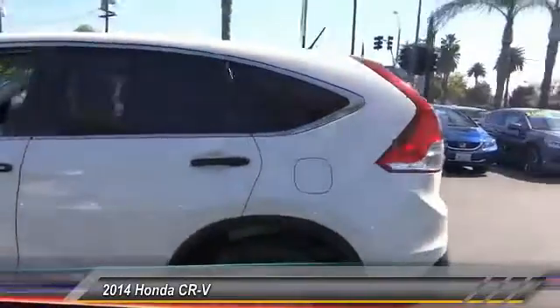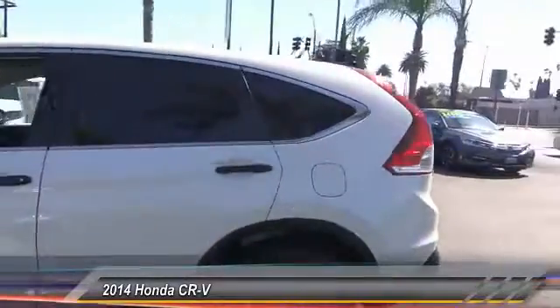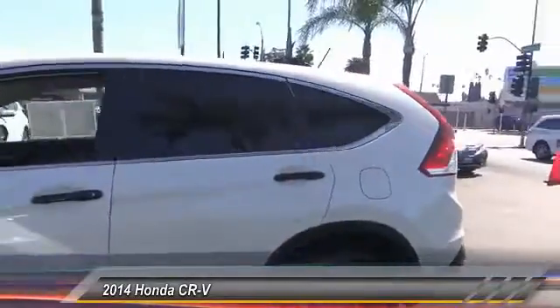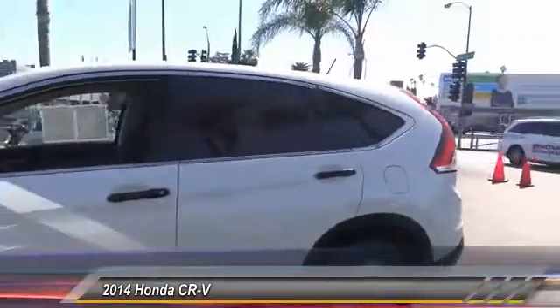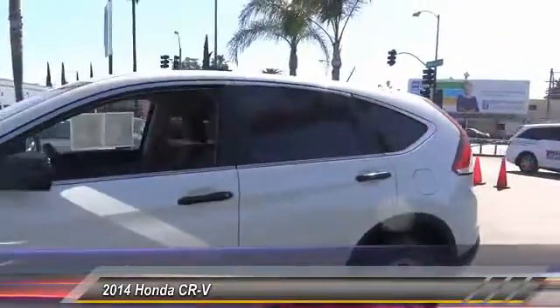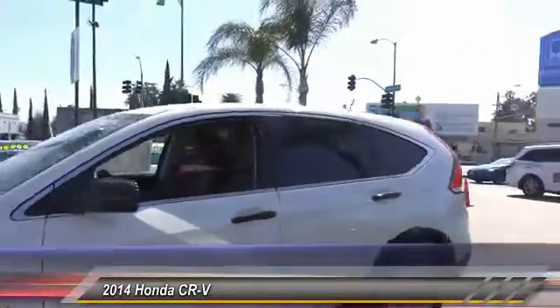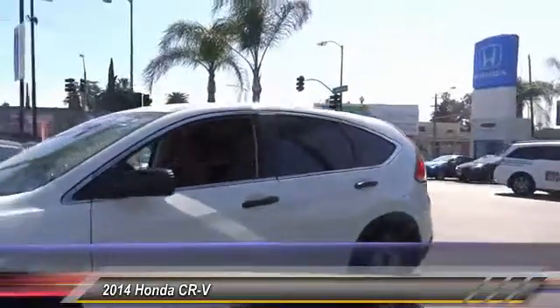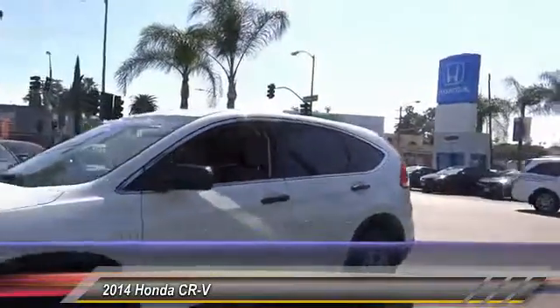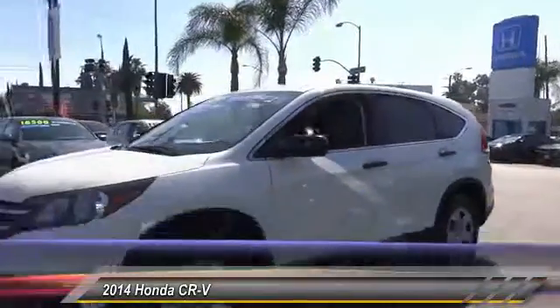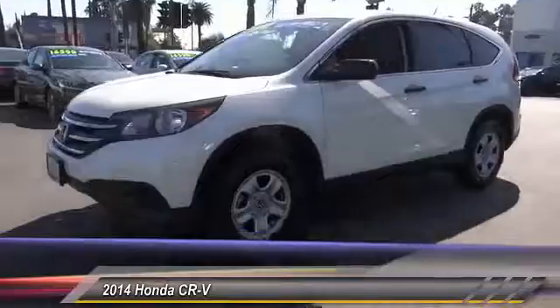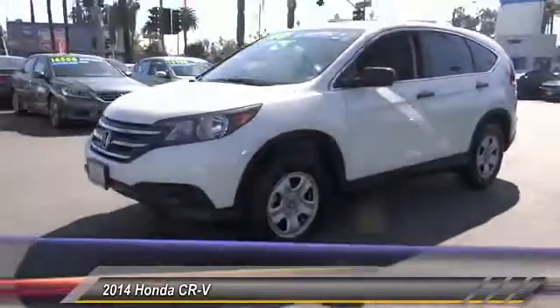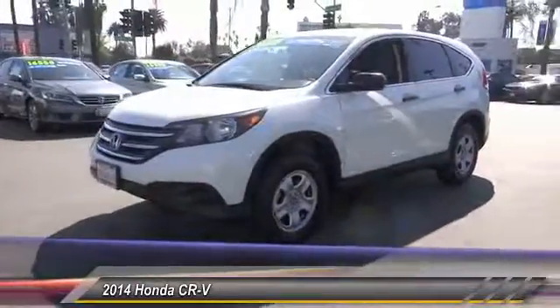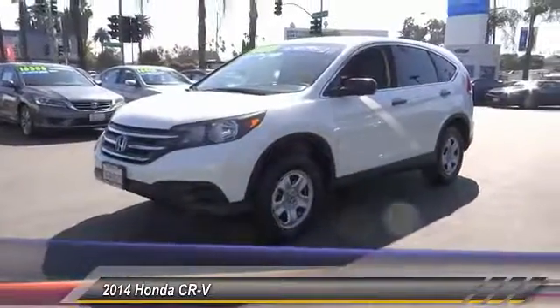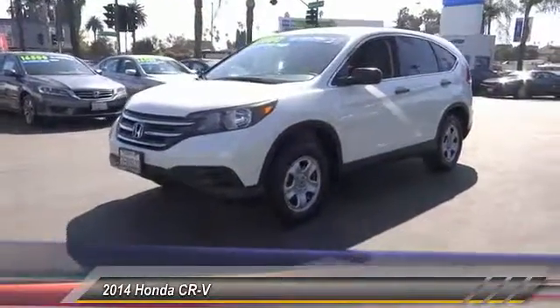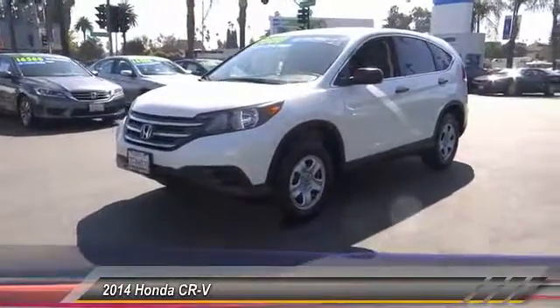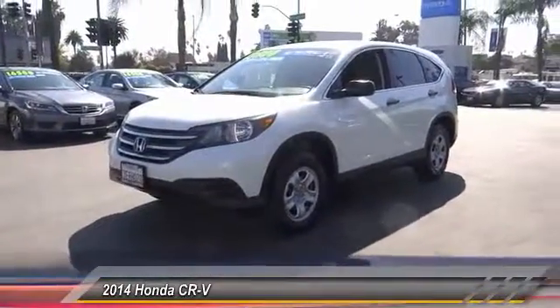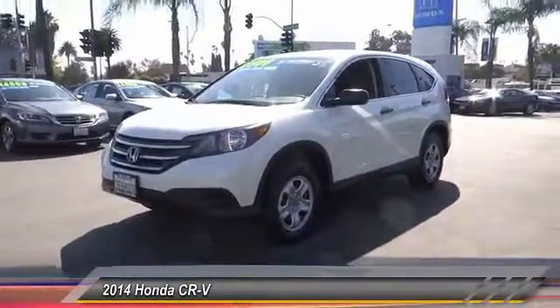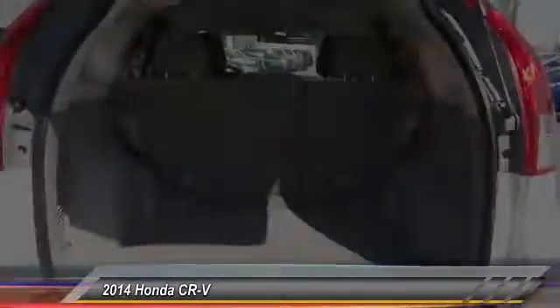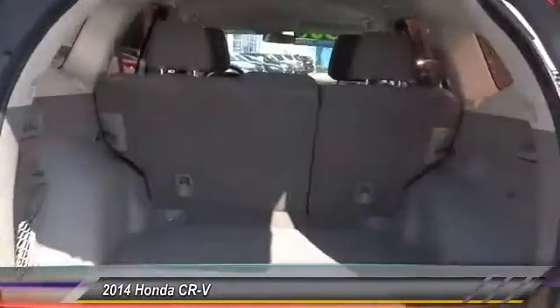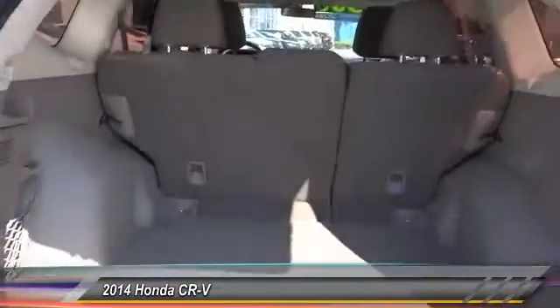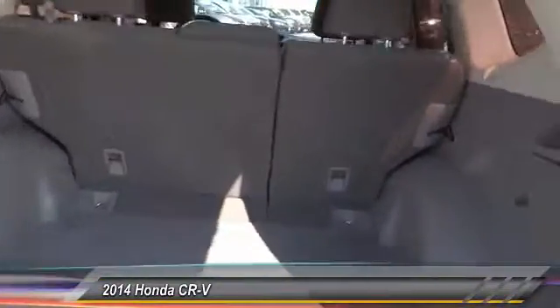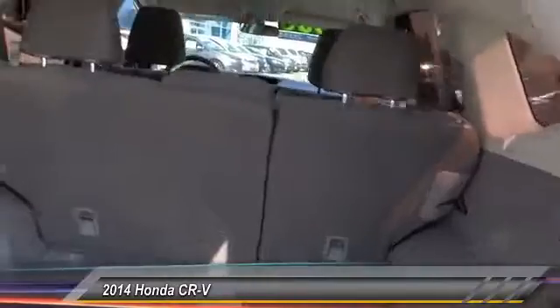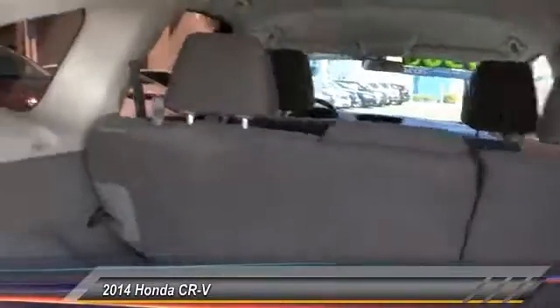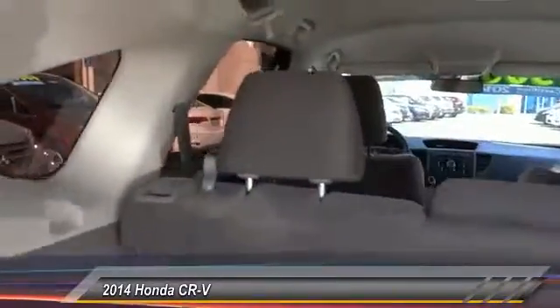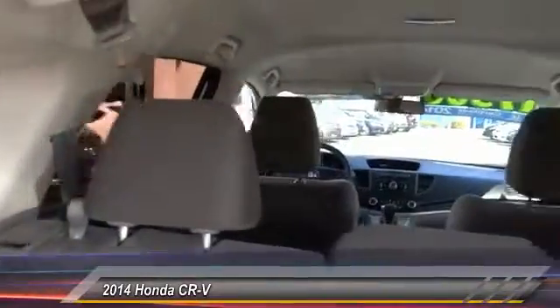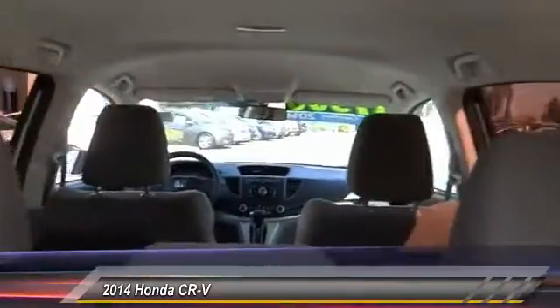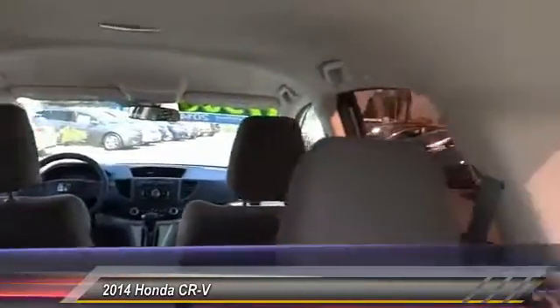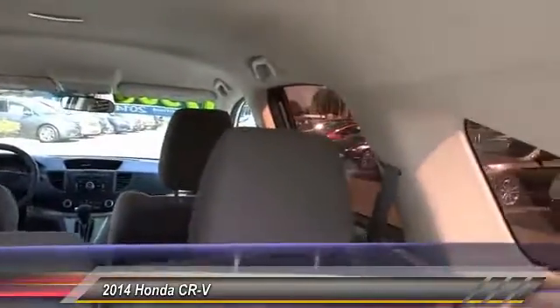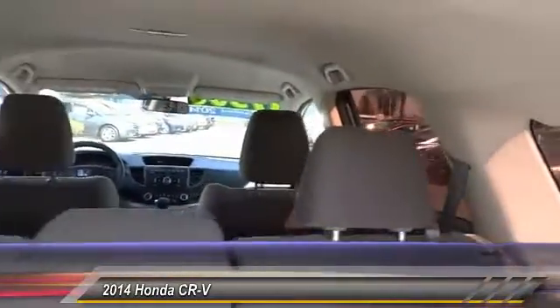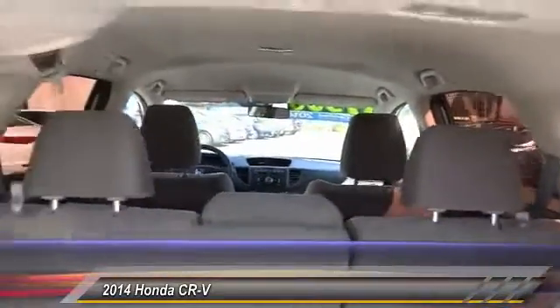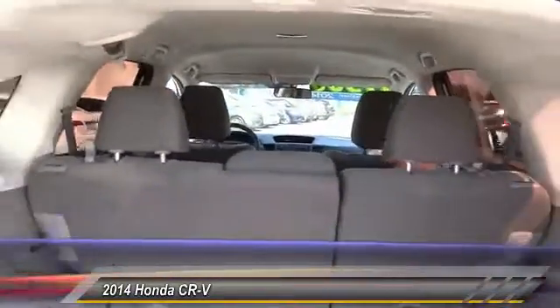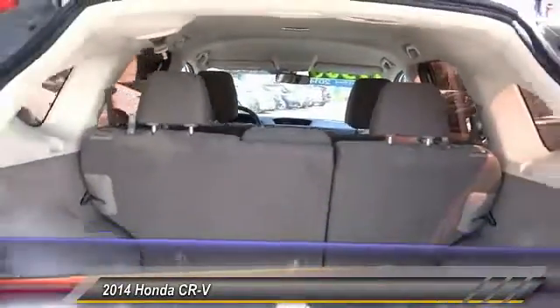Here are some of this vehicle's great options: traction control, air conditioning, dual airbags, power steering, four-wheel disc brakes, power windows, rear window defroster, electronic stability control, trip computer, and CD player.